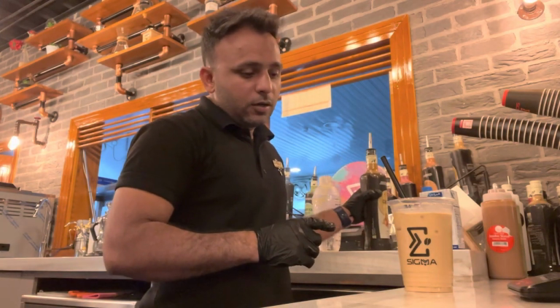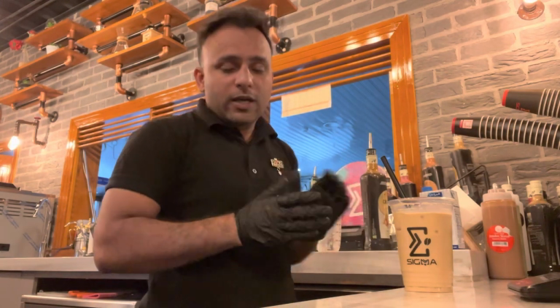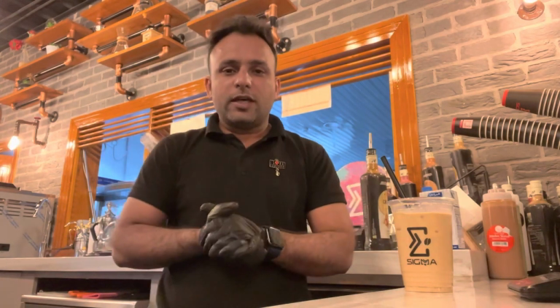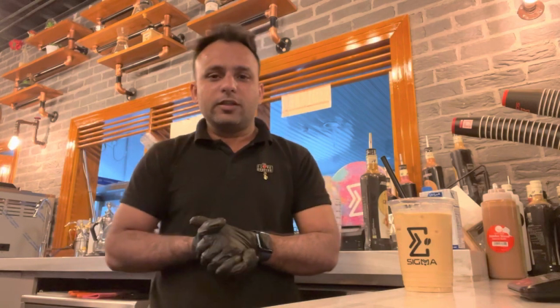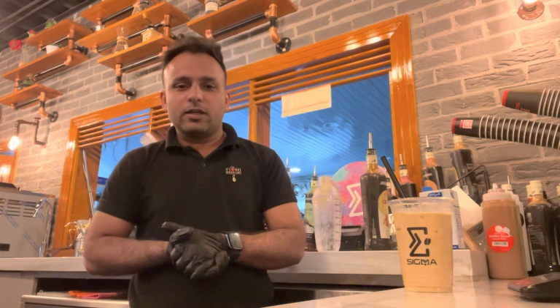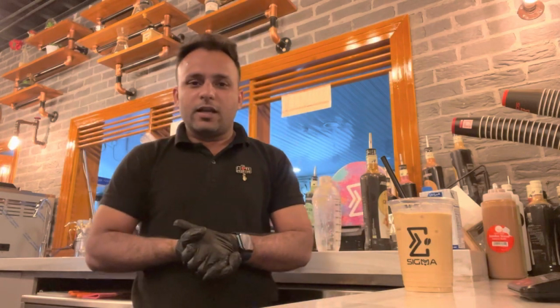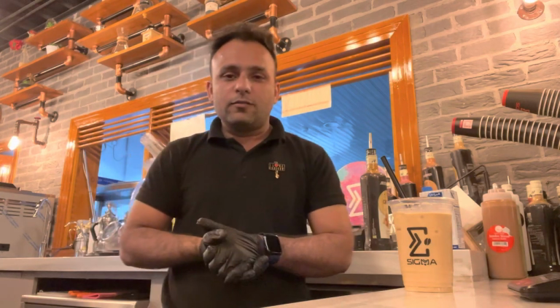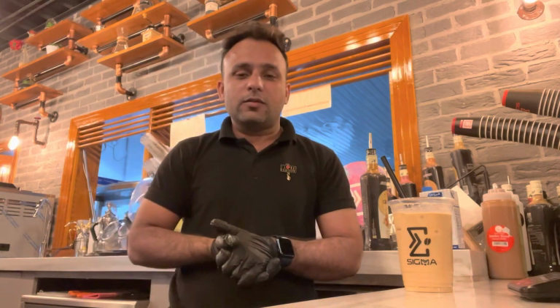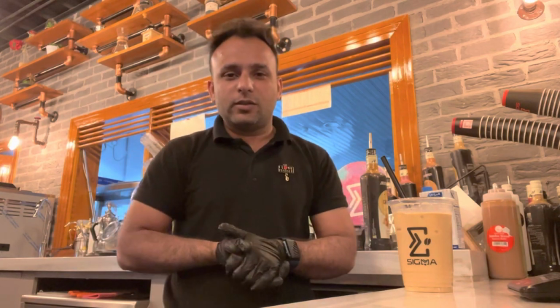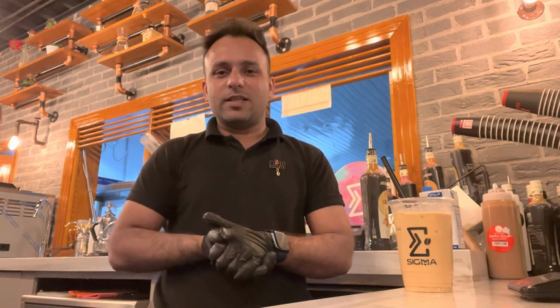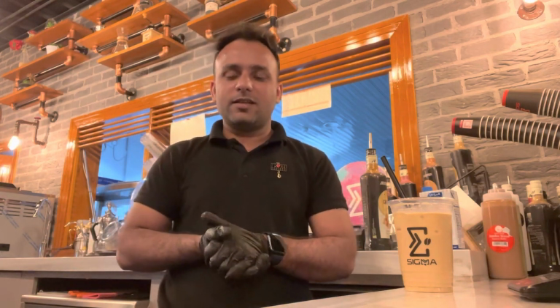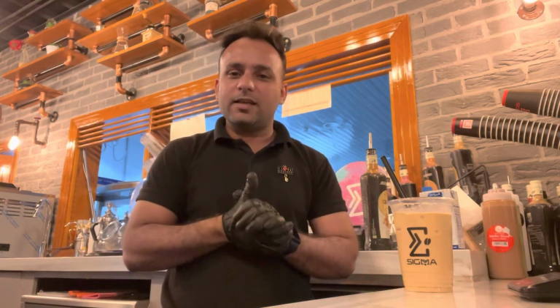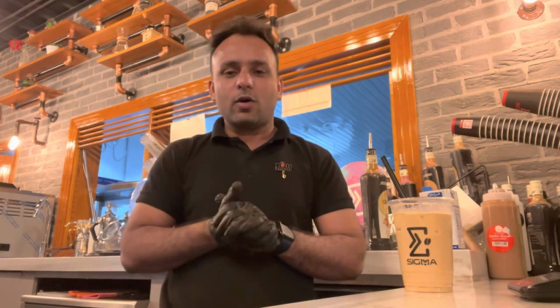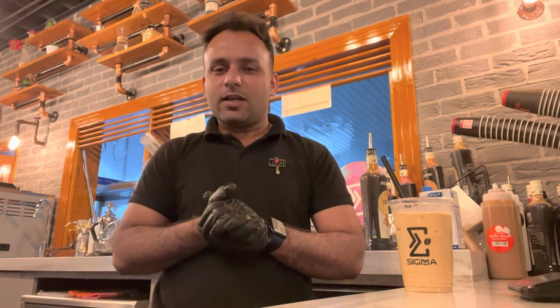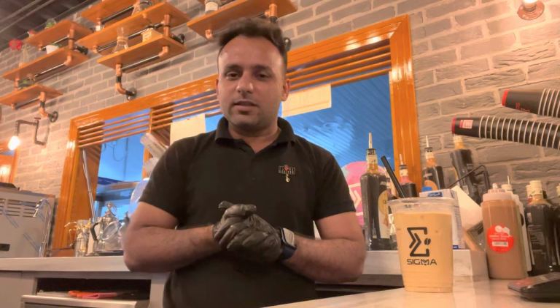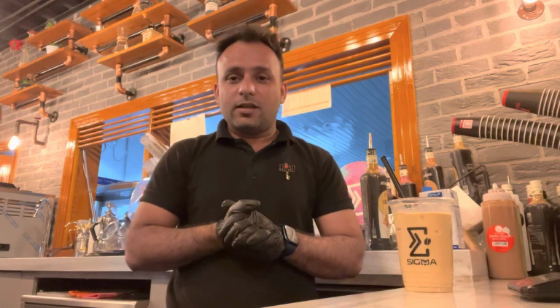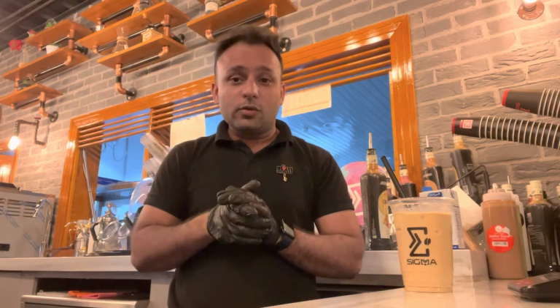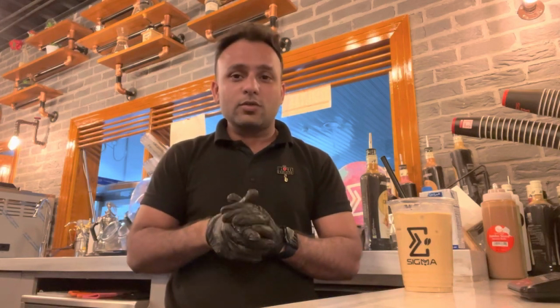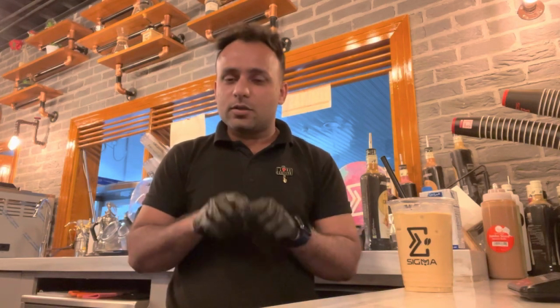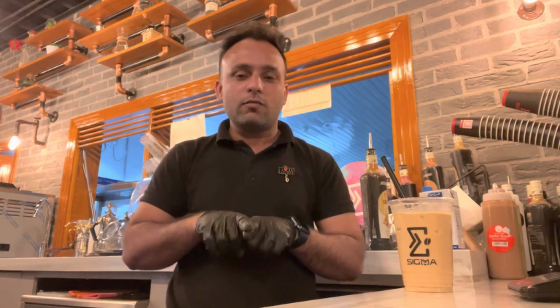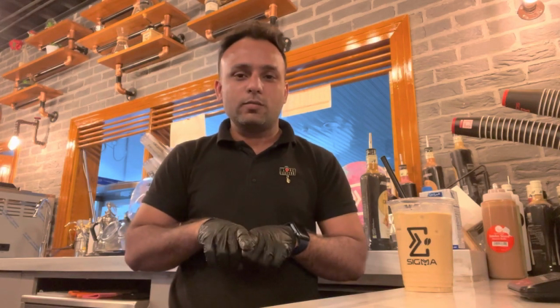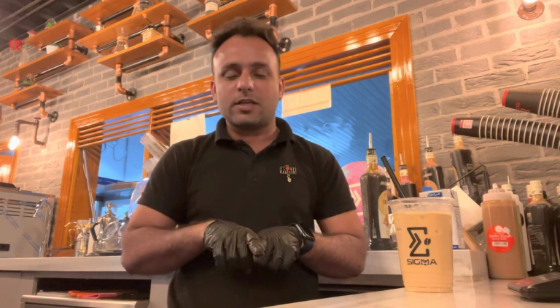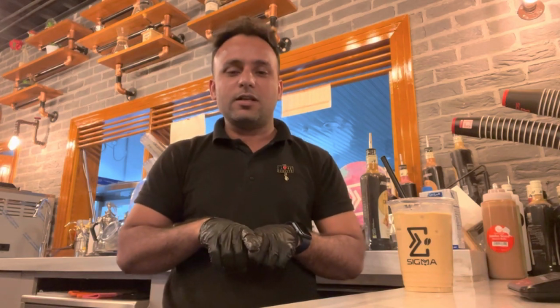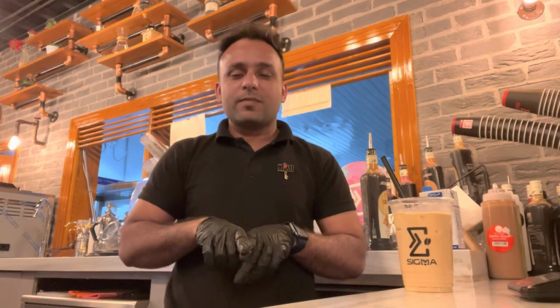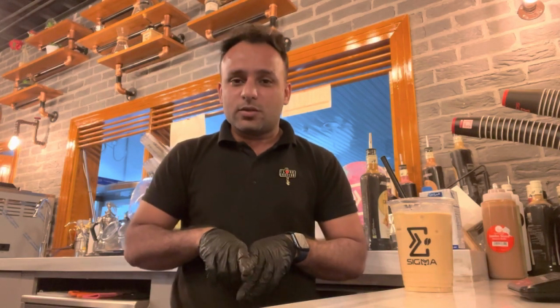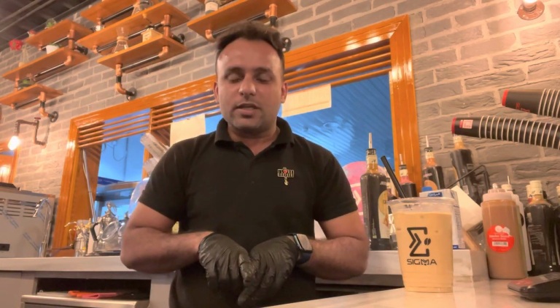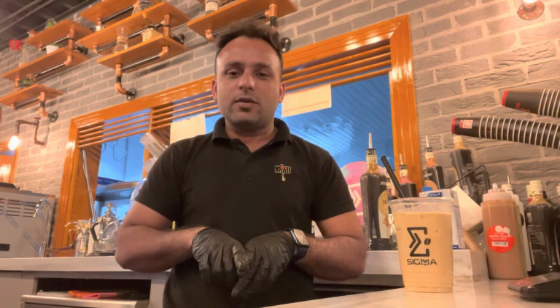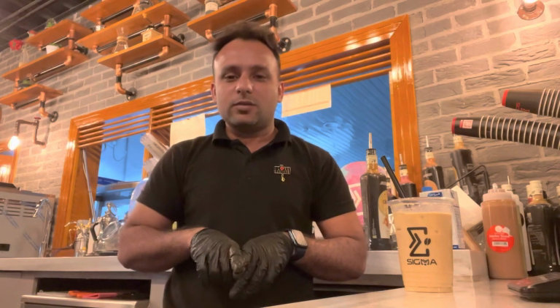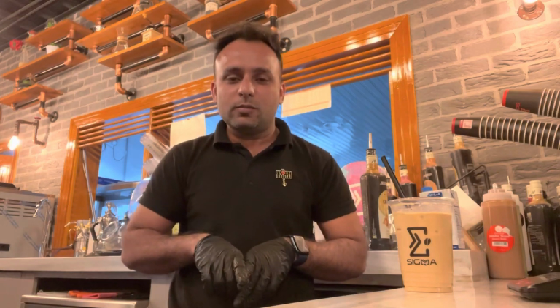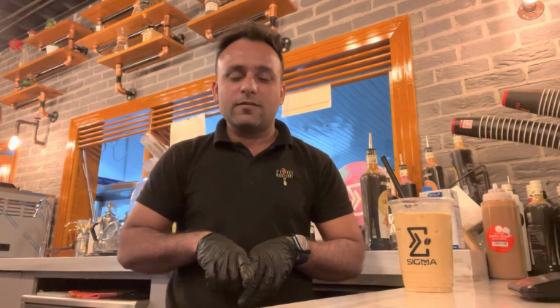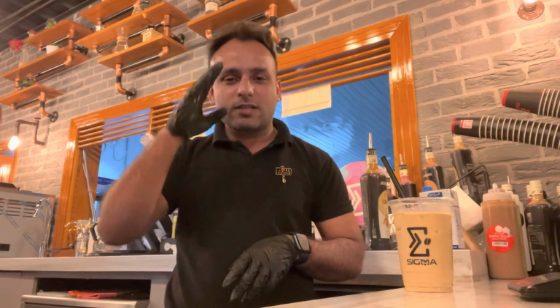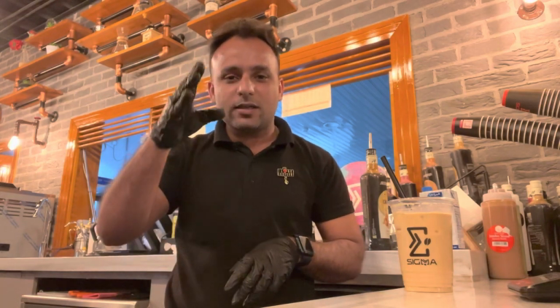Hope guys you like my video. If you like my video, please like, comment, and share. If you're new here, please don't forget to subscribe to my channel. See you in the next video — assalamu alaikum, Allah hafiz!